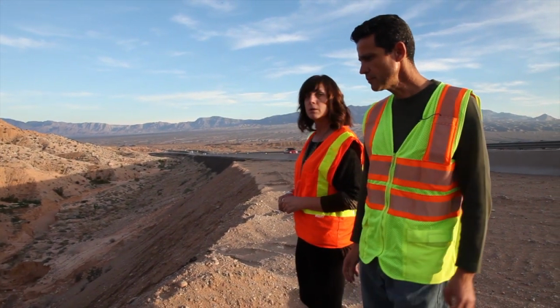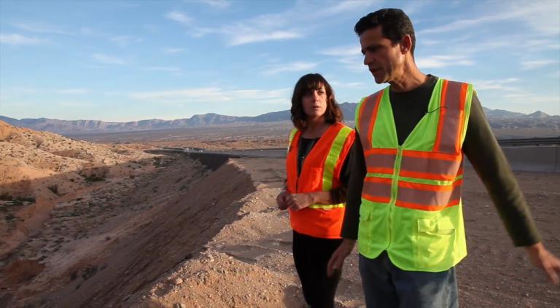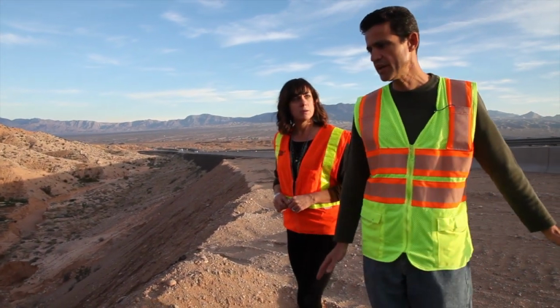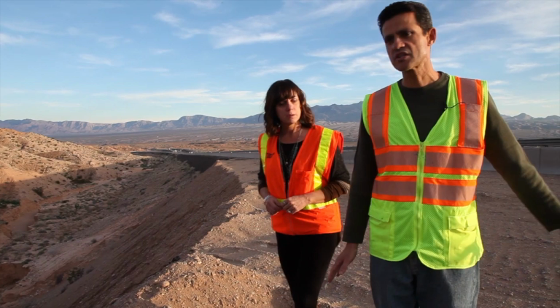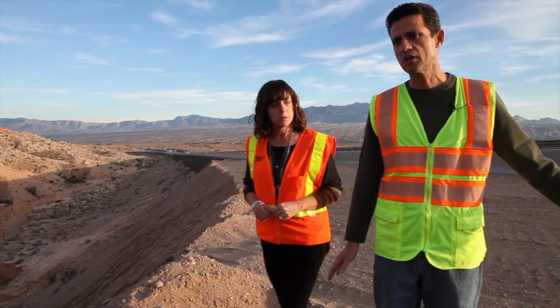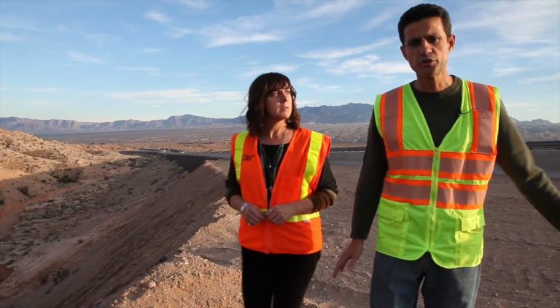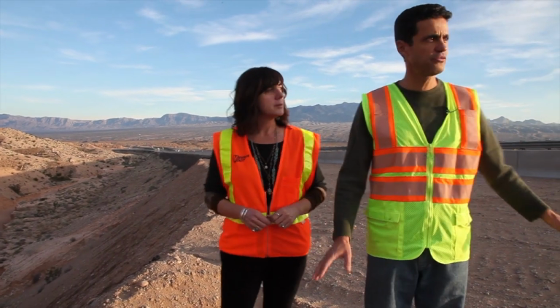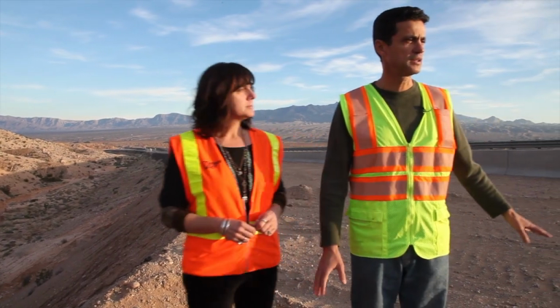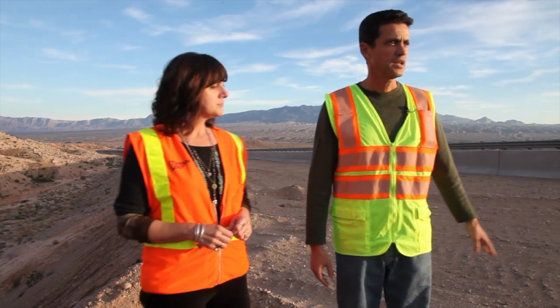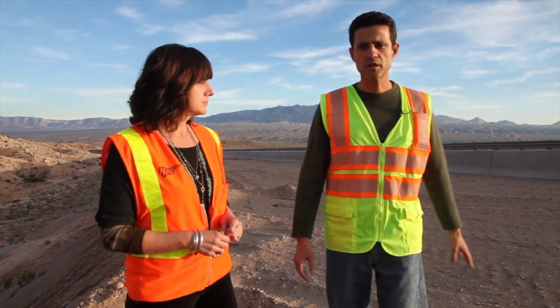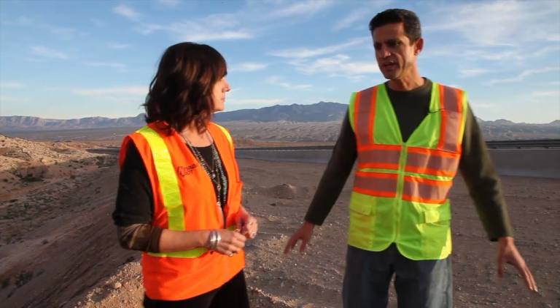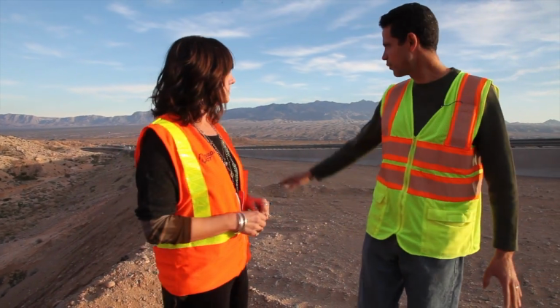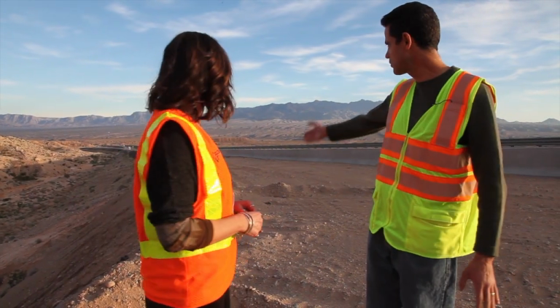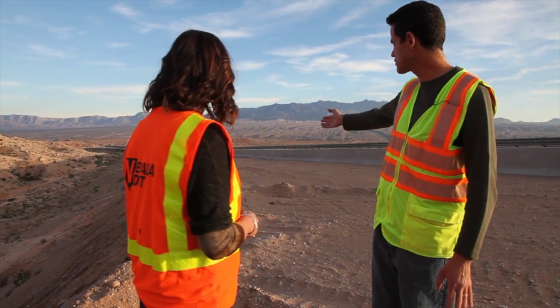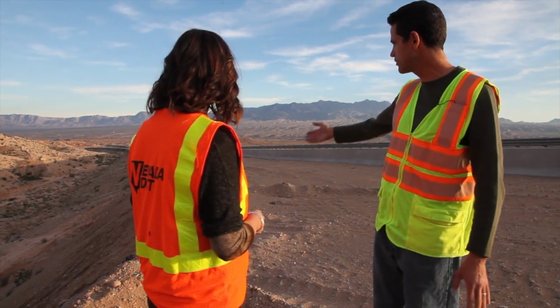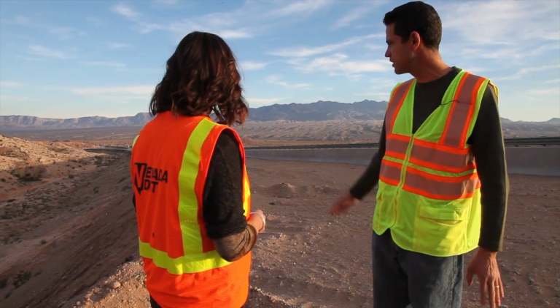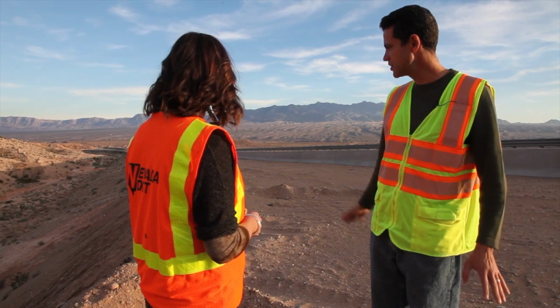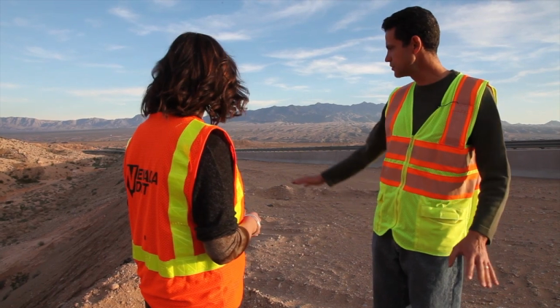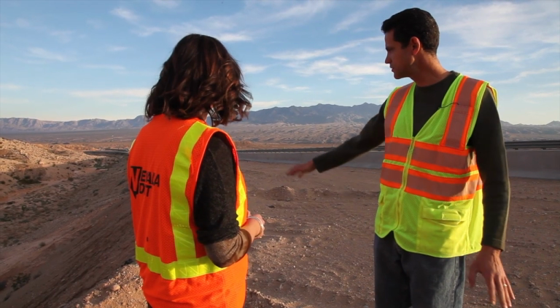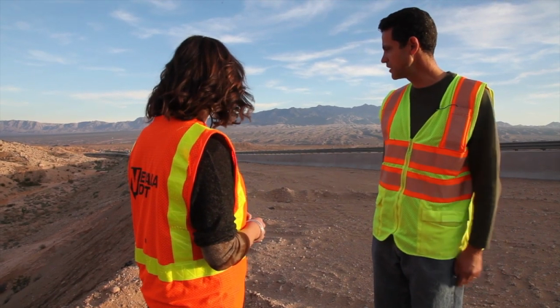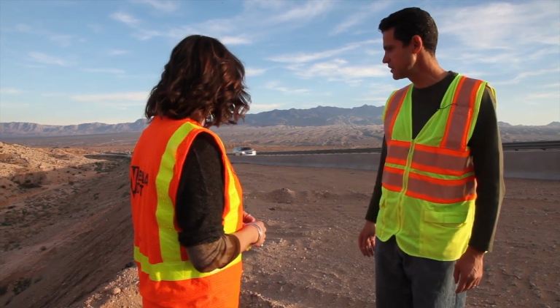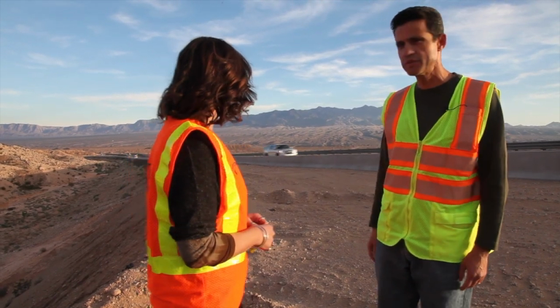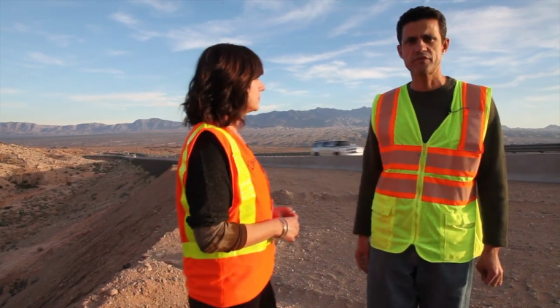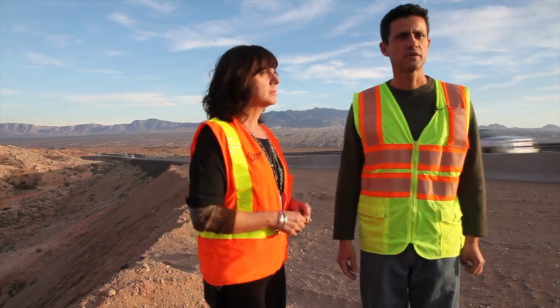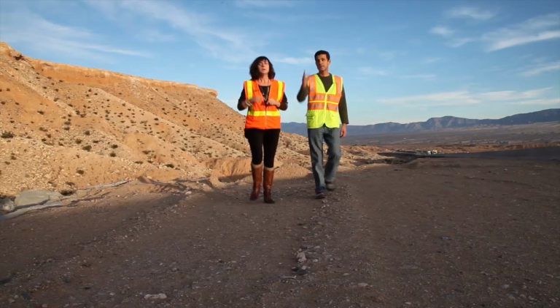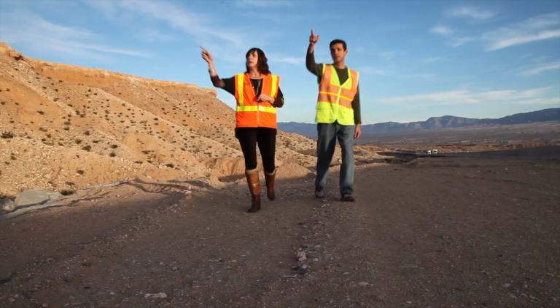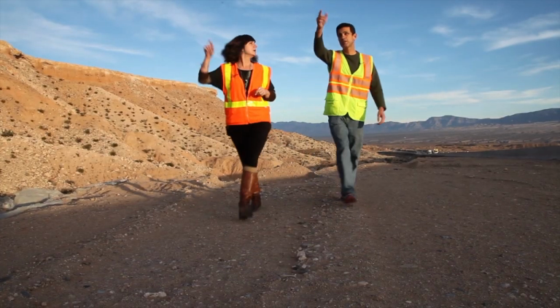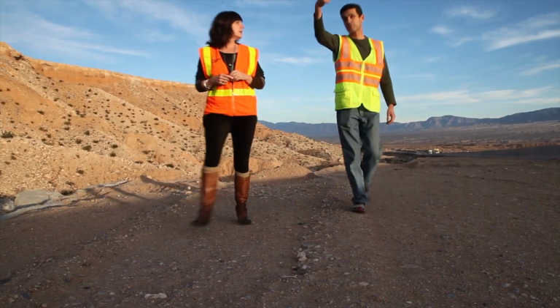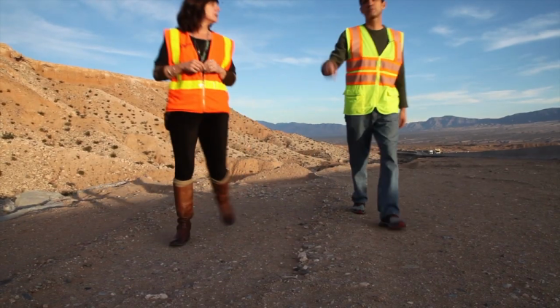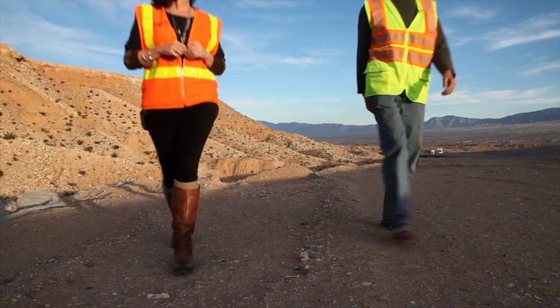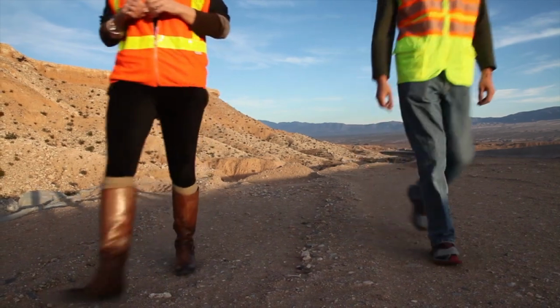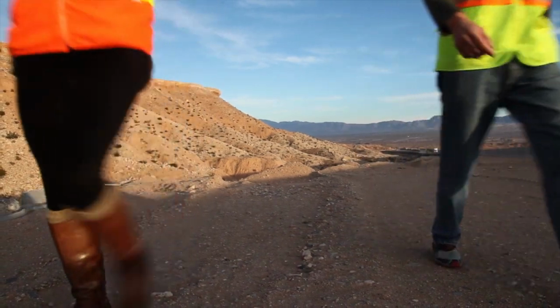We came in and this is all new fill, and we made it even wider than it was through here, just to make it a little bit safer. The main flow came from that side over there.